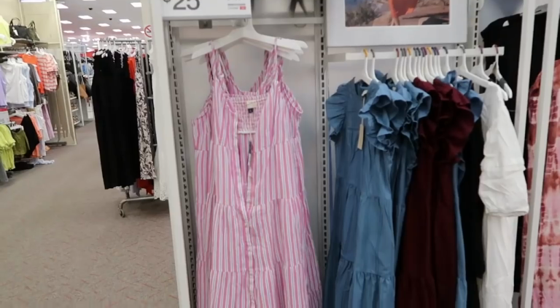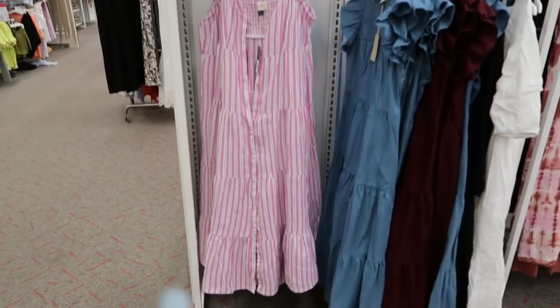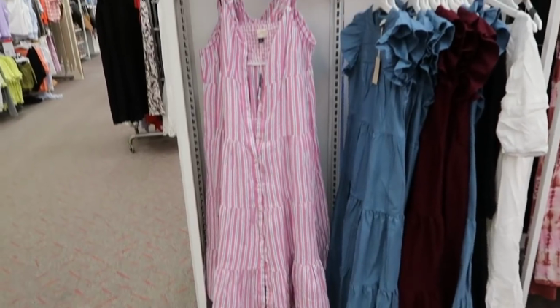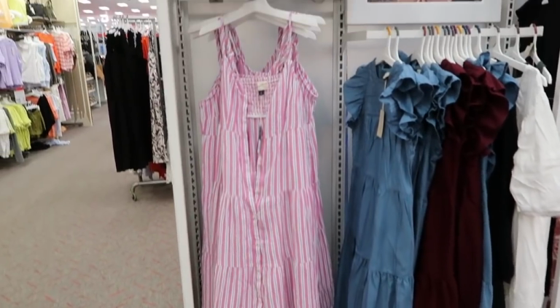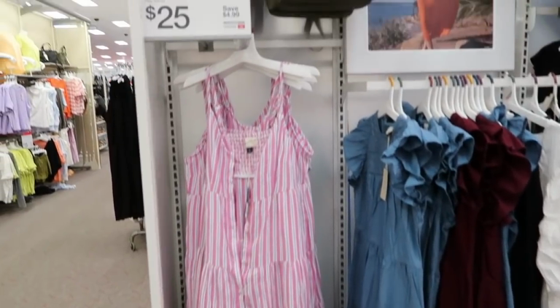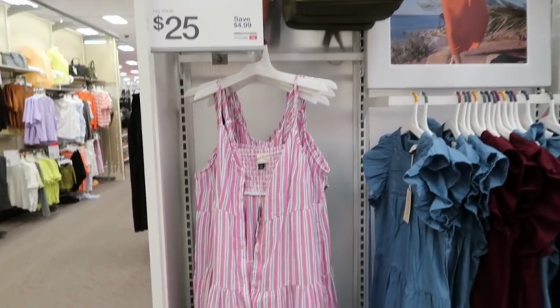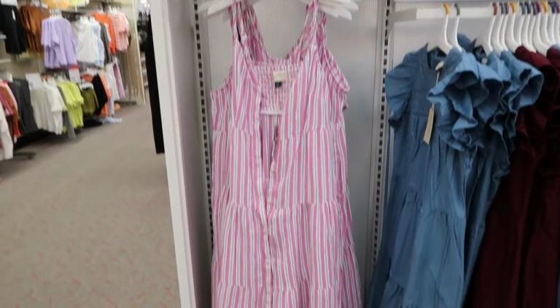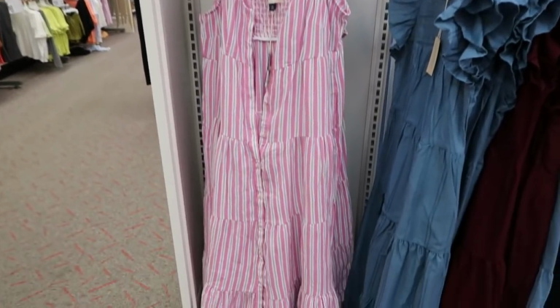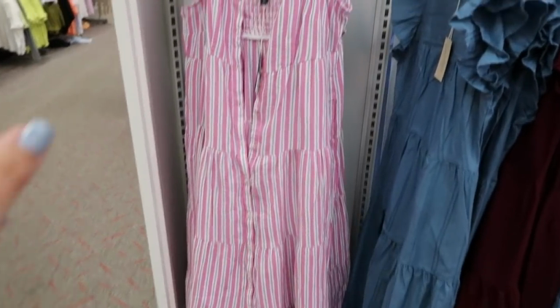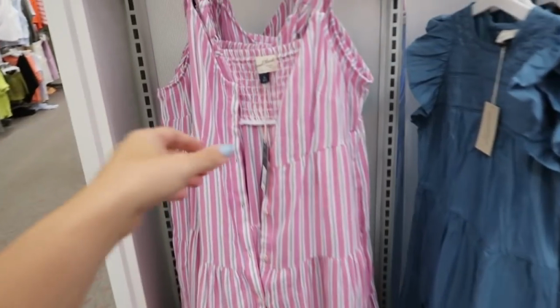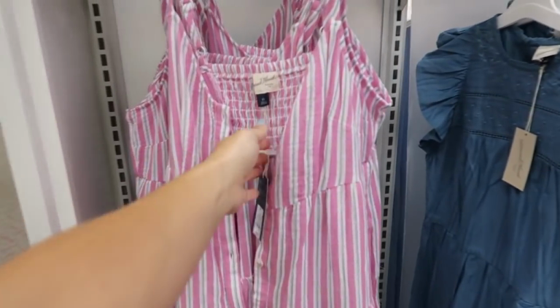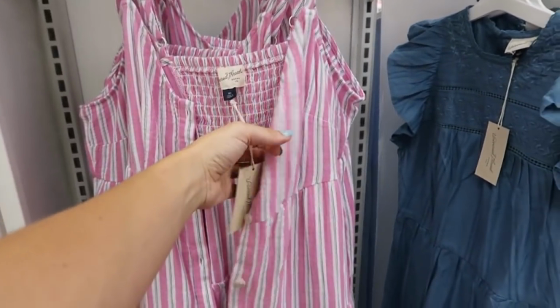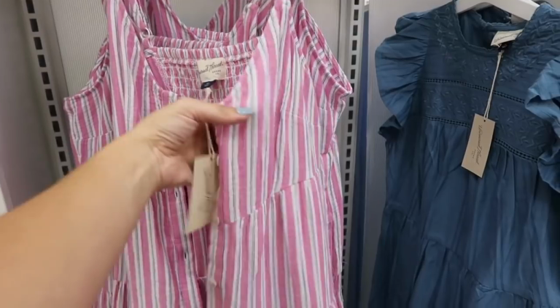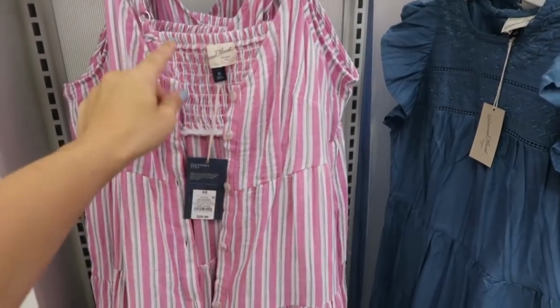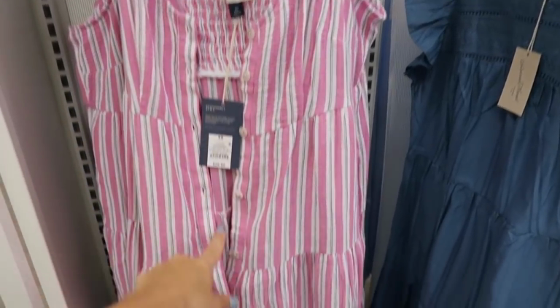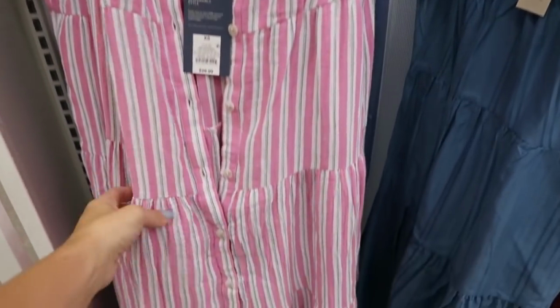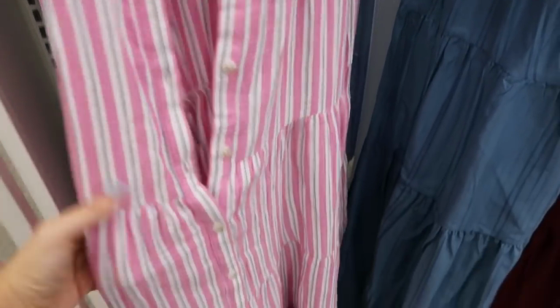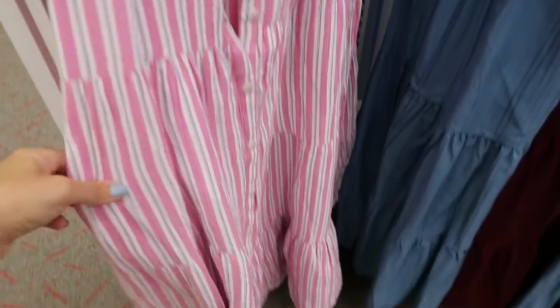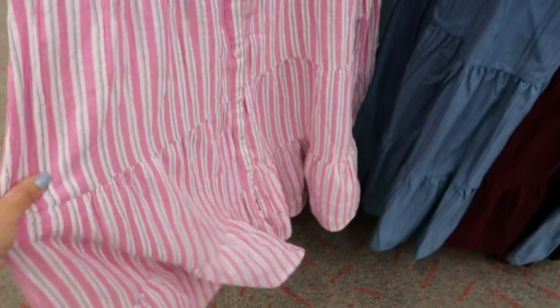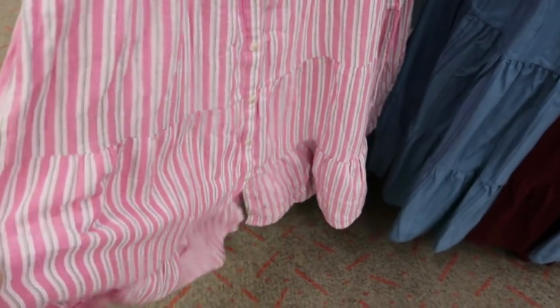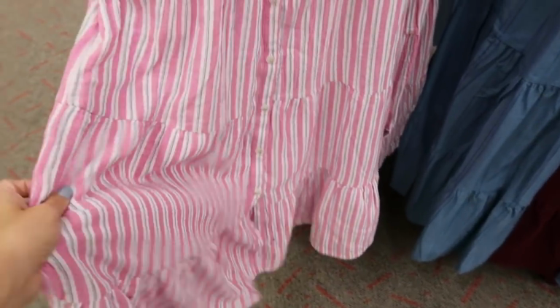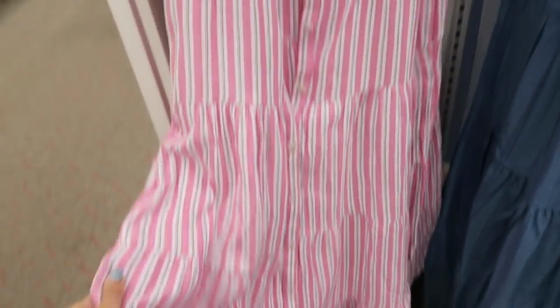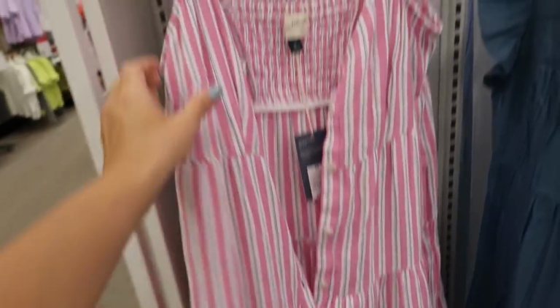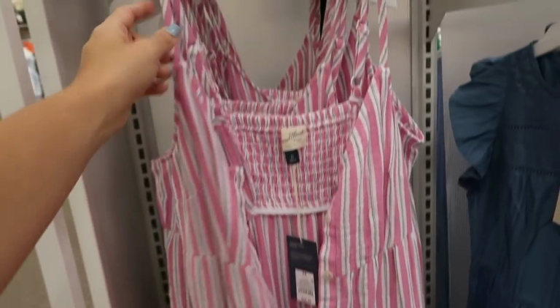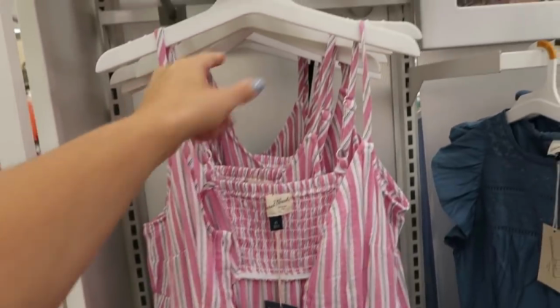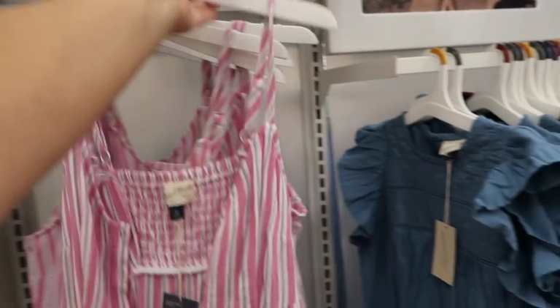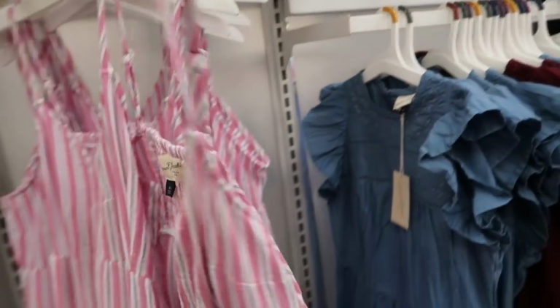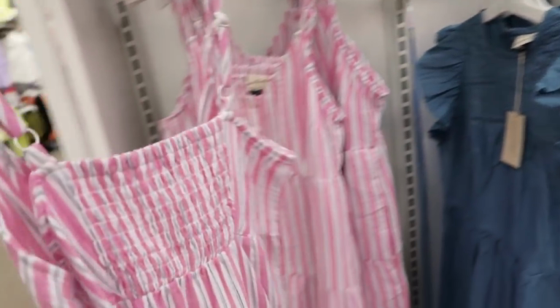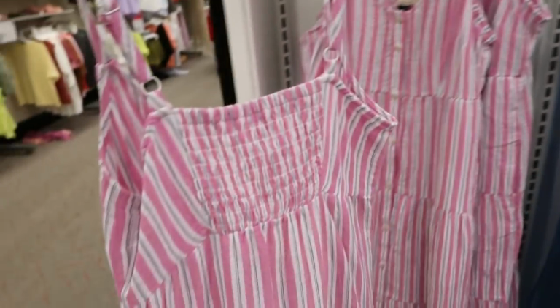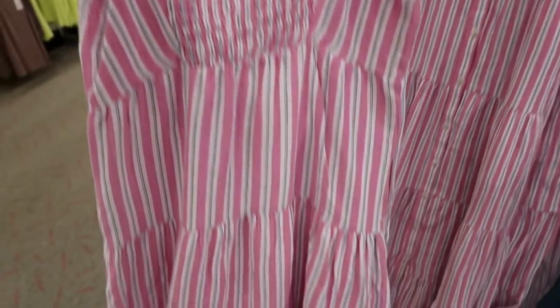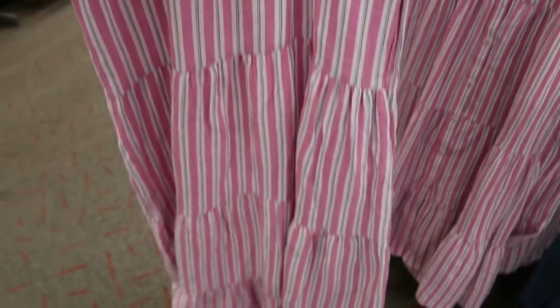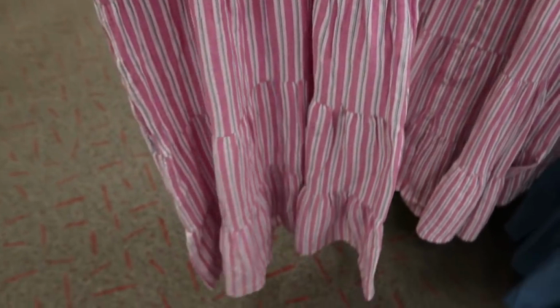These dresses are on sale for $25, normally $29.99 — they're buttoned all the way down with really nice flowy fabric, adjustable straps, and smocking on the back. Just a really comfortable throw-on dress.